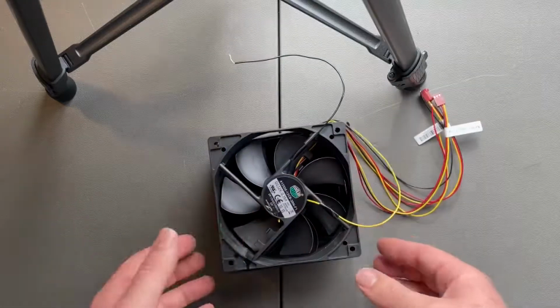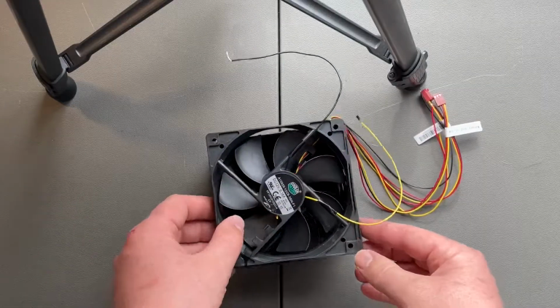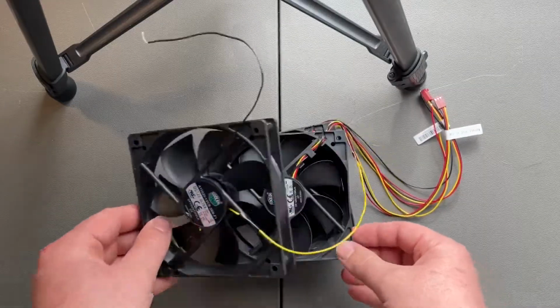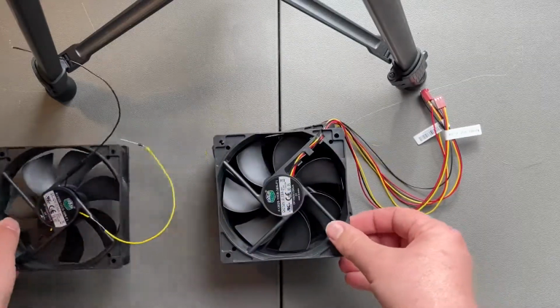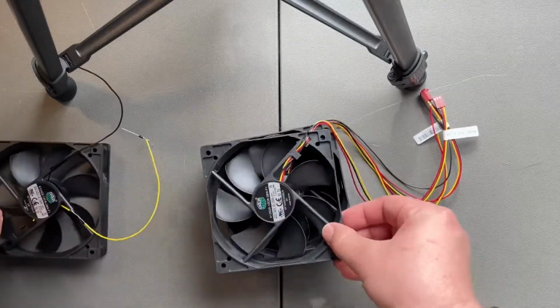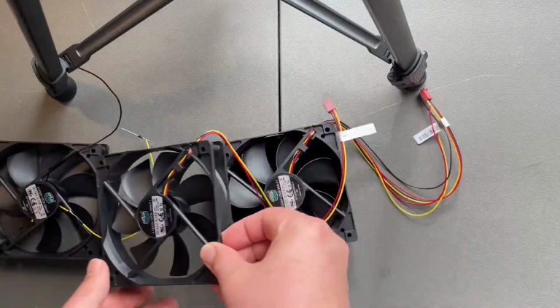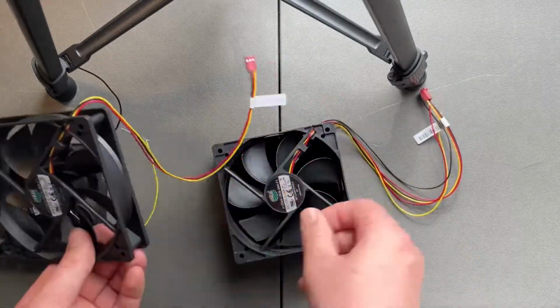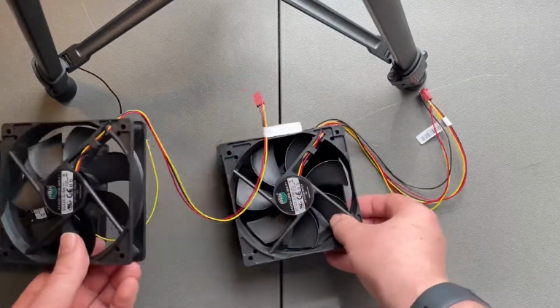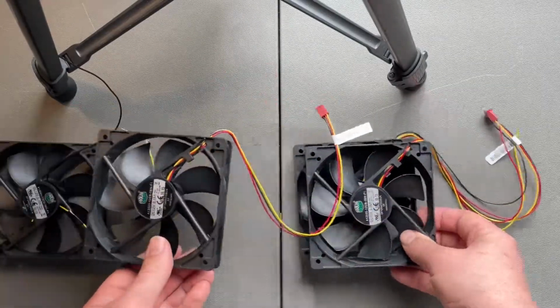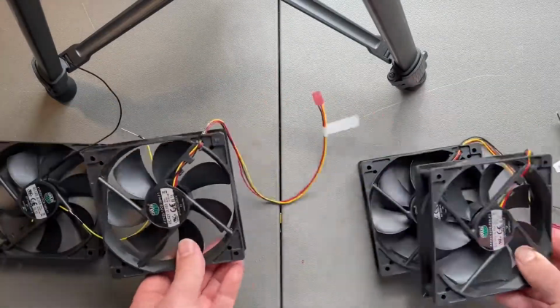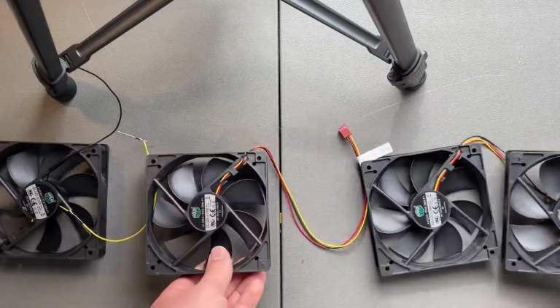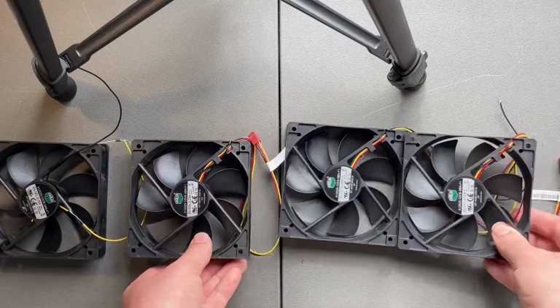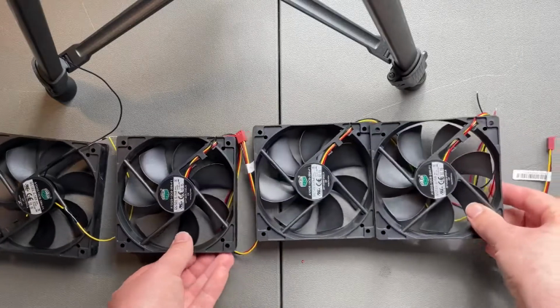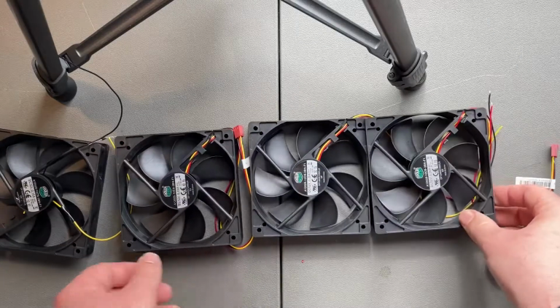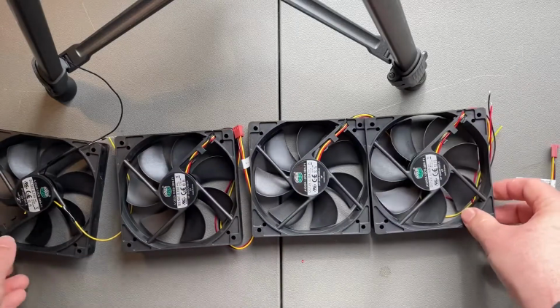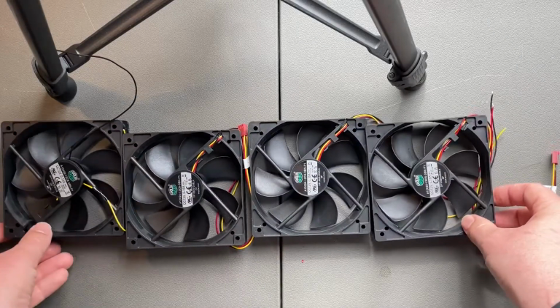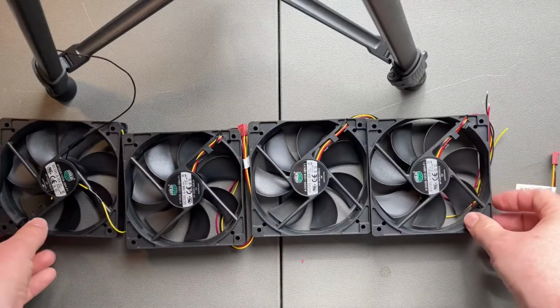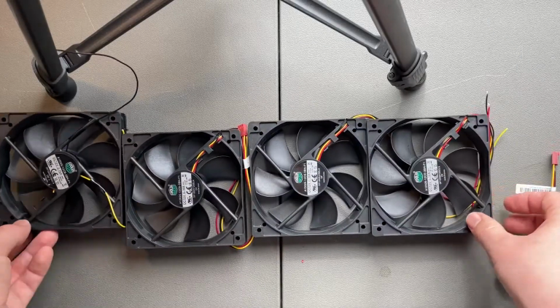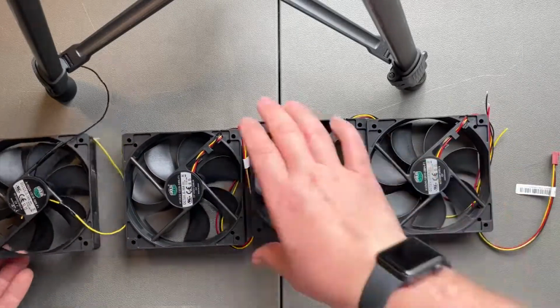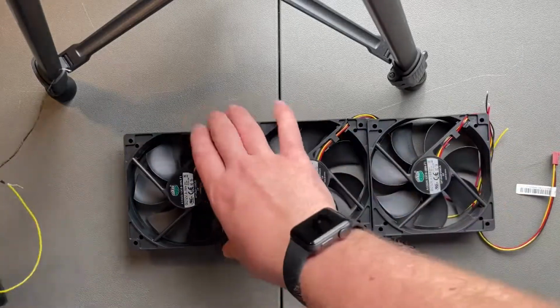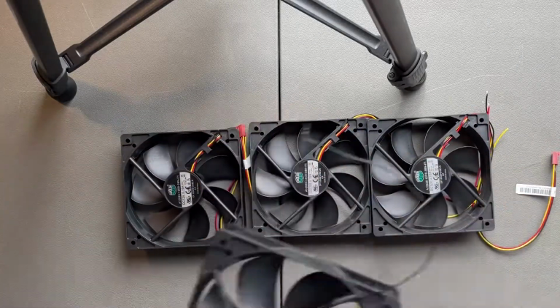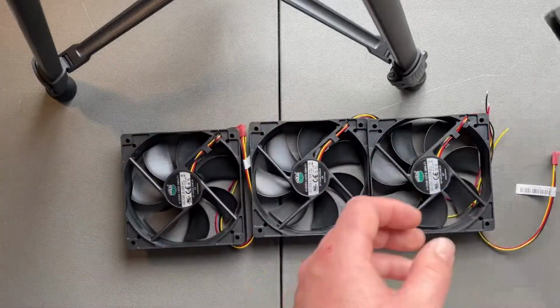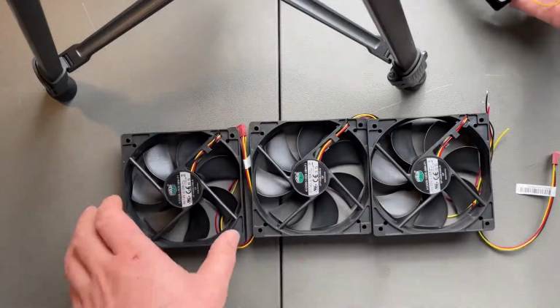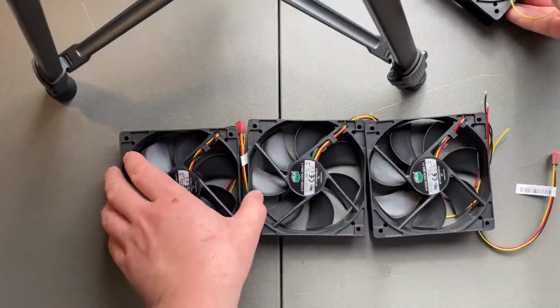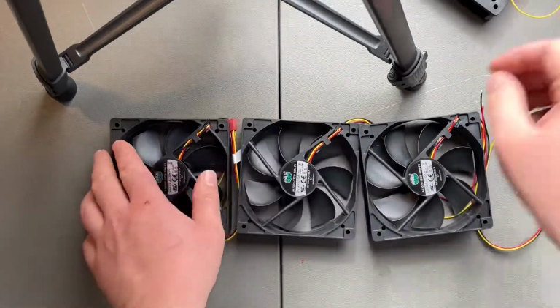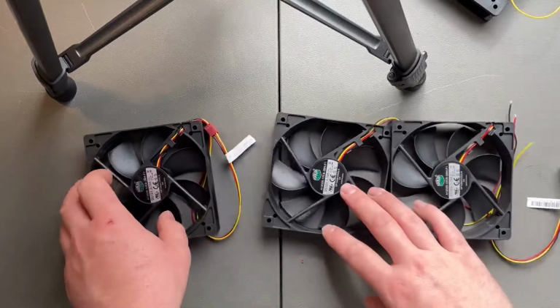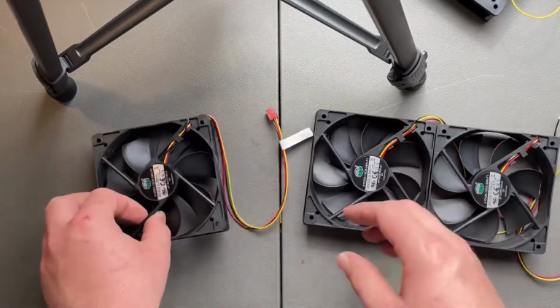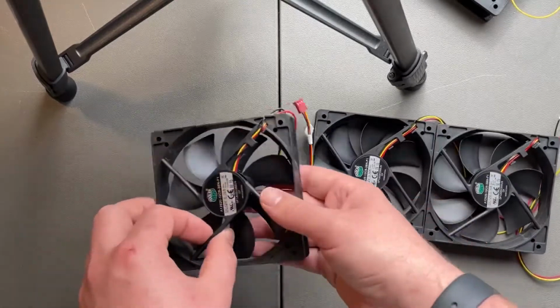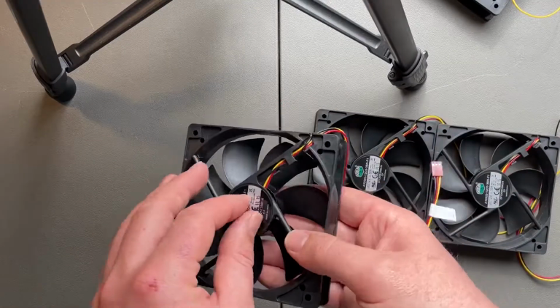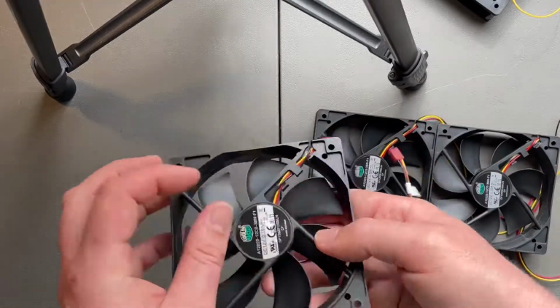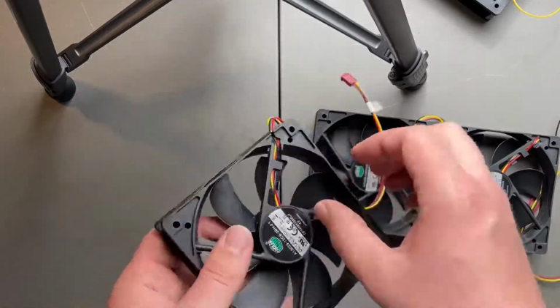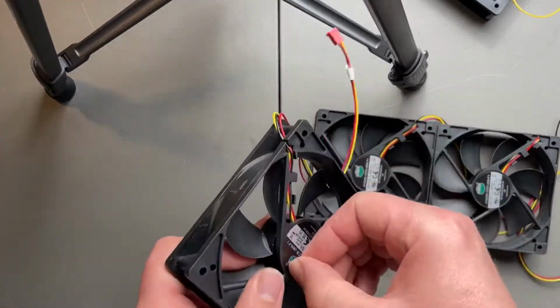Hey, welcome back to another video. I've just bought four fans for $30 in New Zealand dollars. I plan to turn them into generators and see how much power they provide.